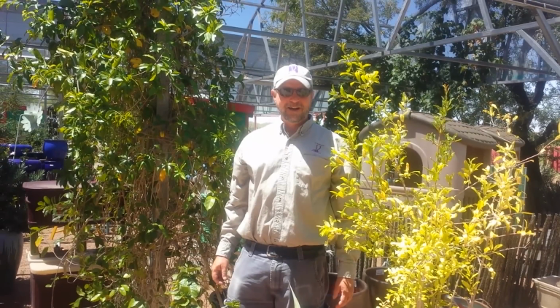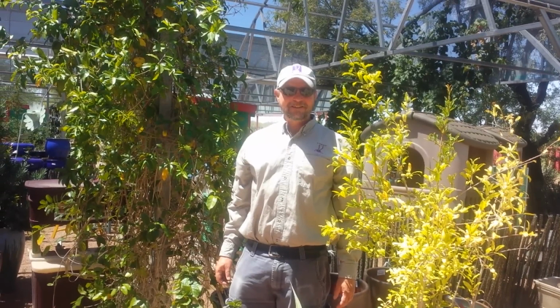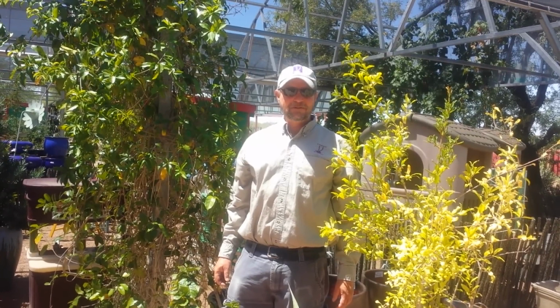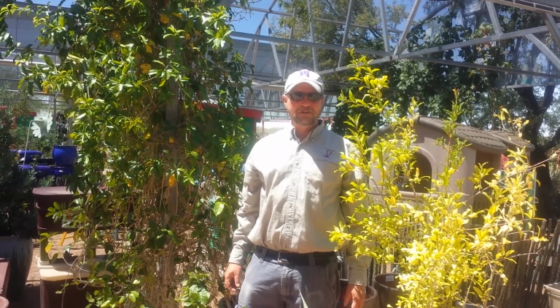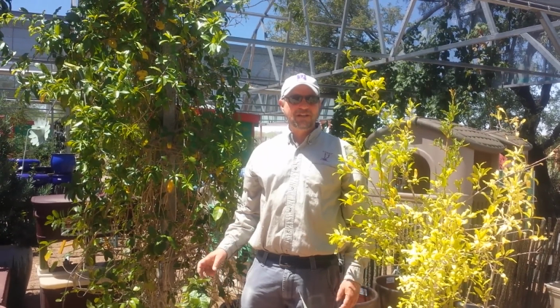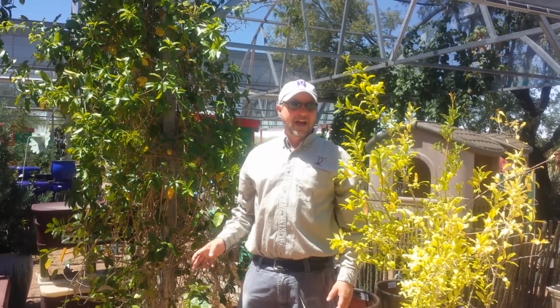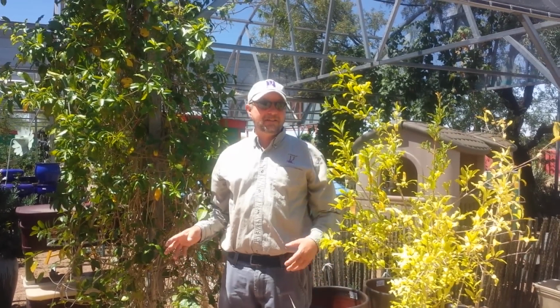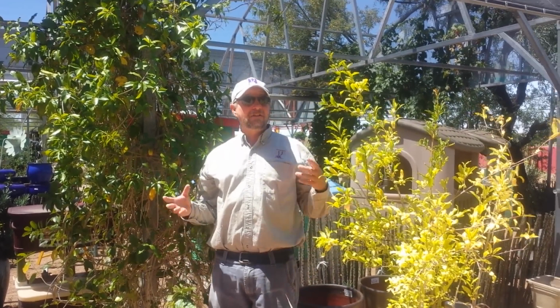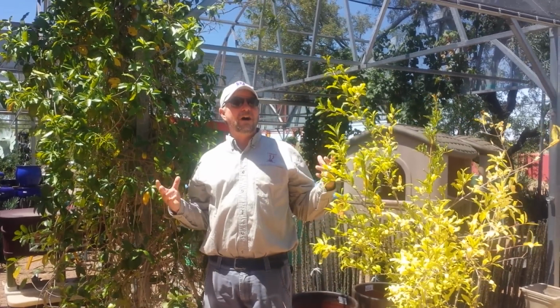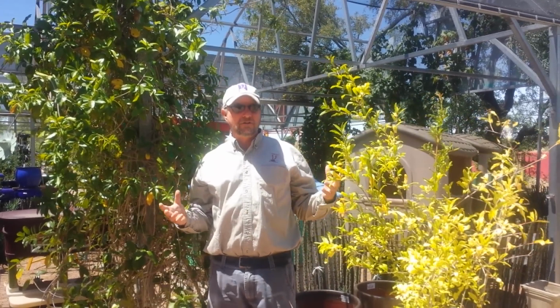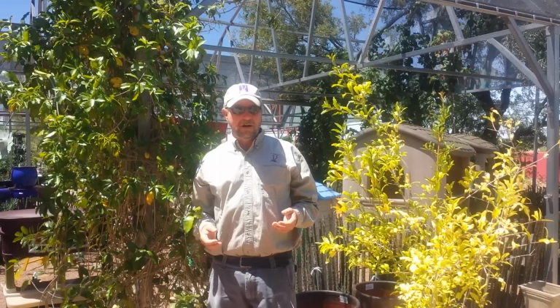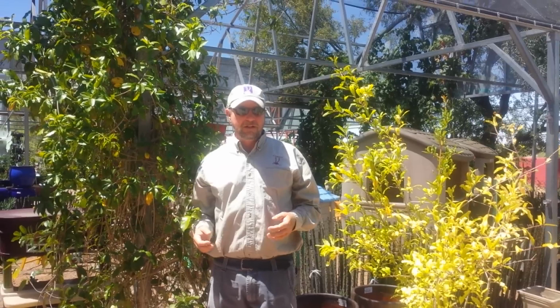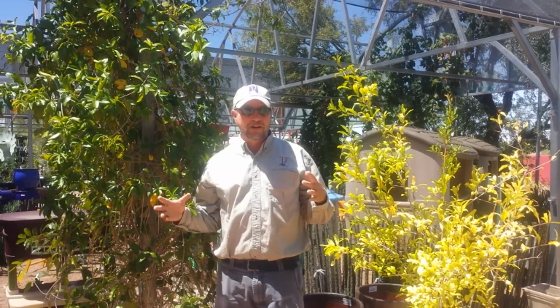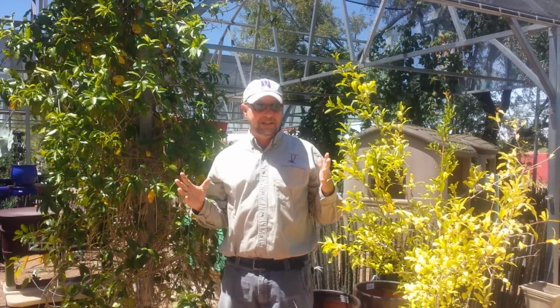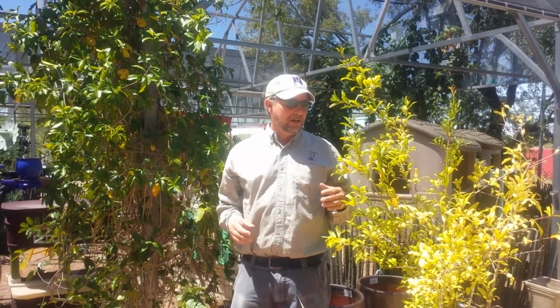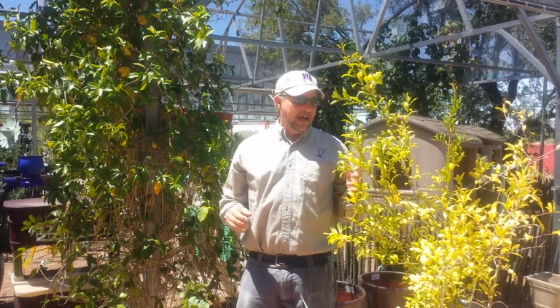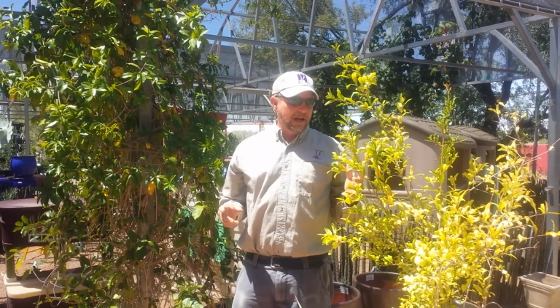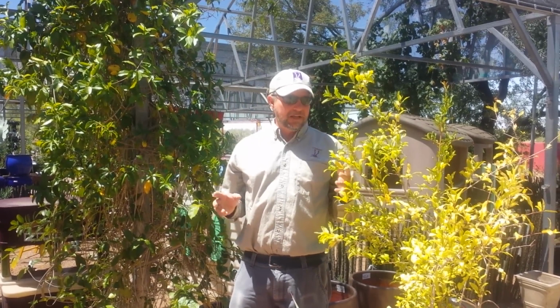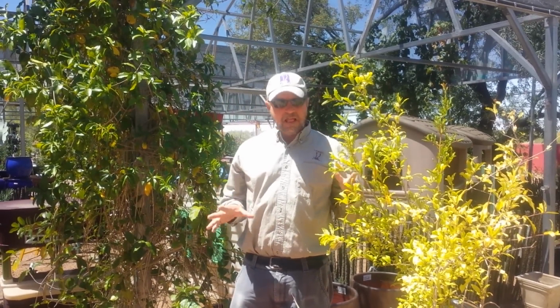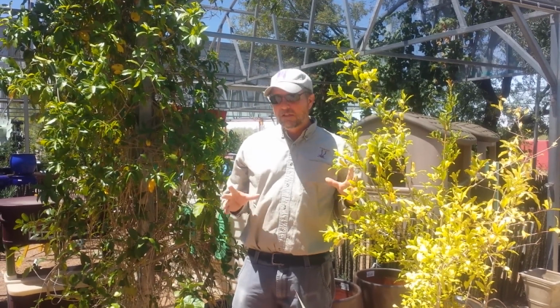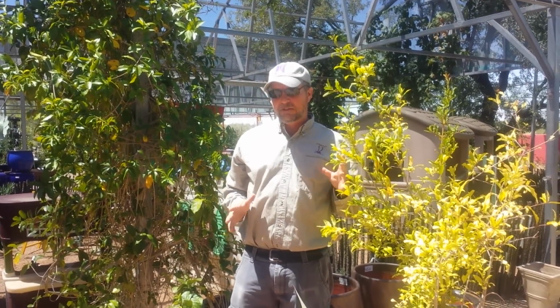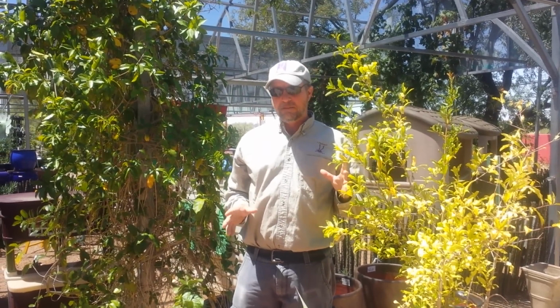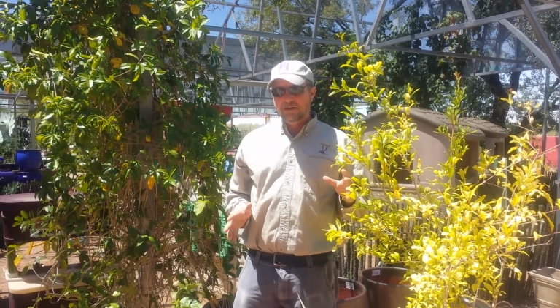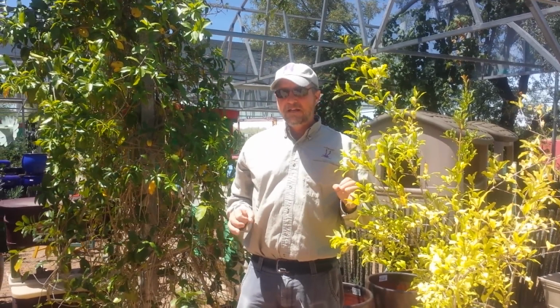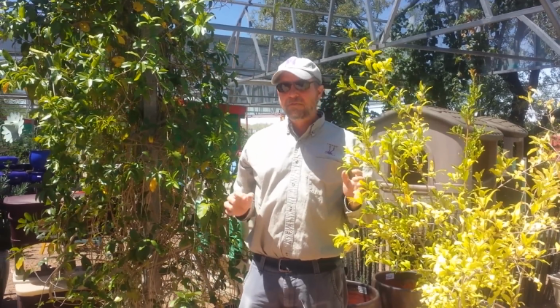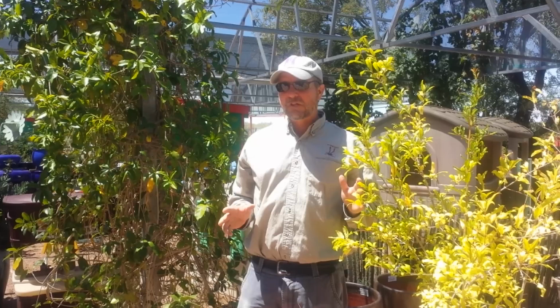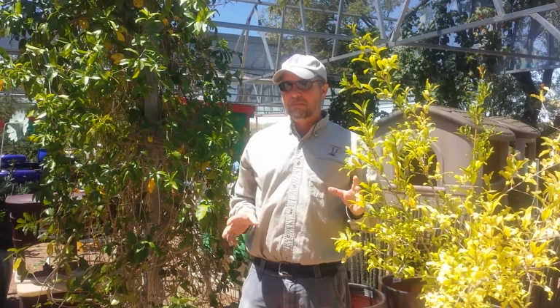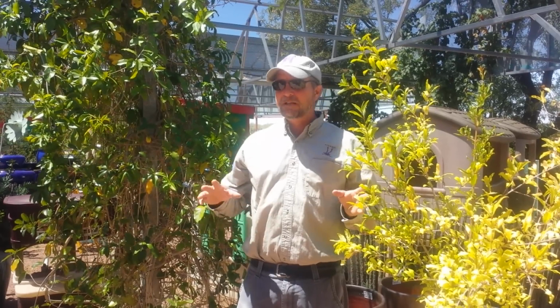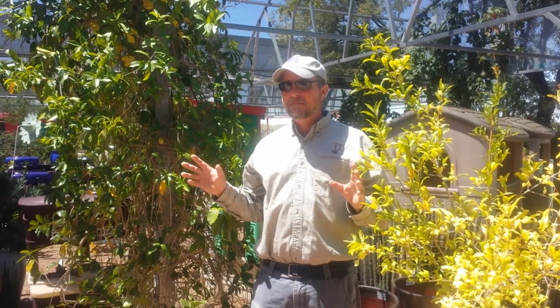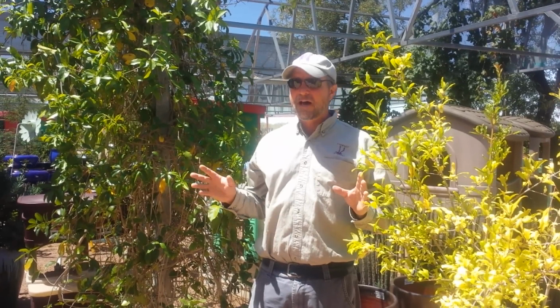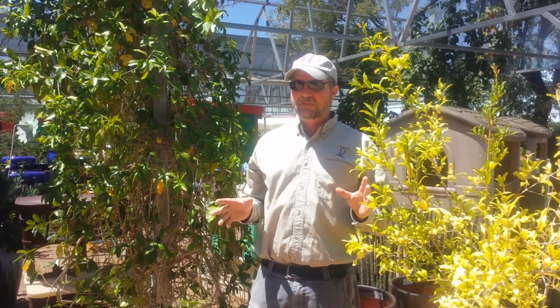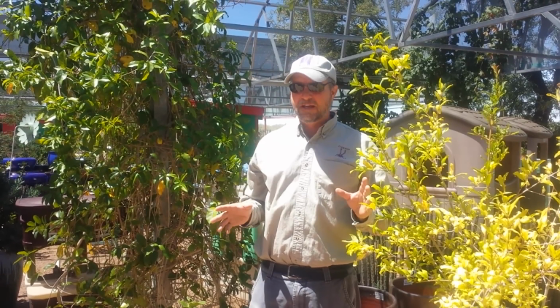Hi, this is Eric from Savant Nursery. This is the hot, dry part of the year — it's finally here. A lot of people get yellowing leaves at this time of year, and it confuses a lot of people because it can be a lot of different things.